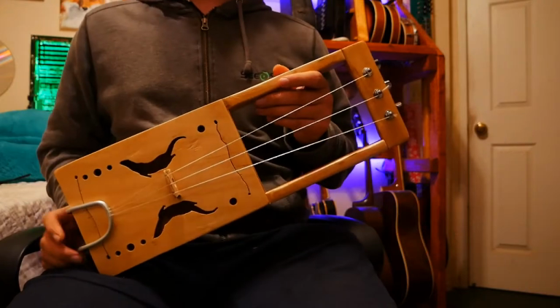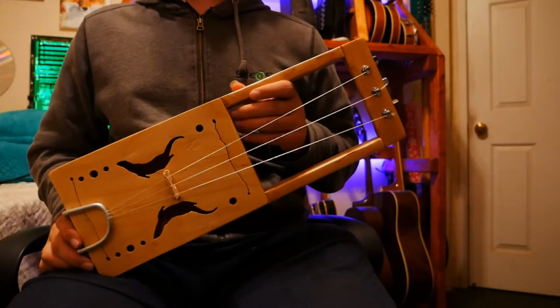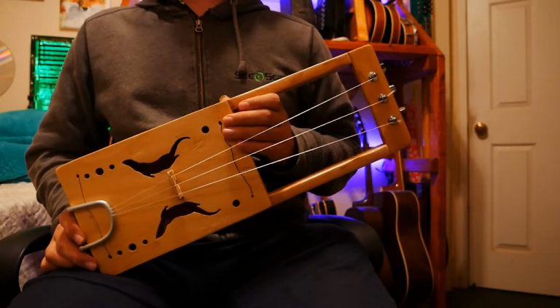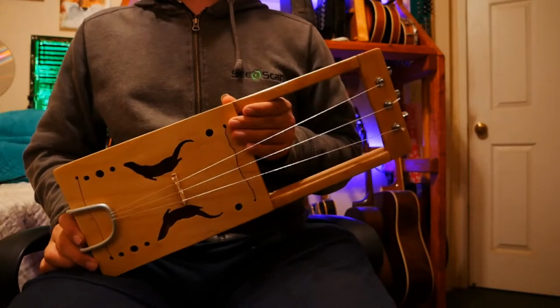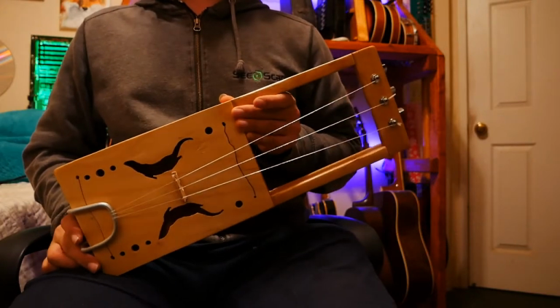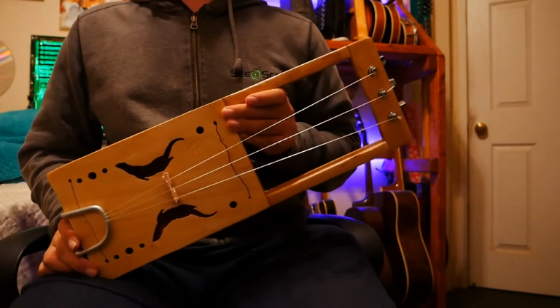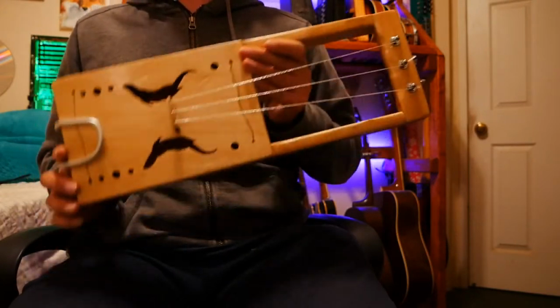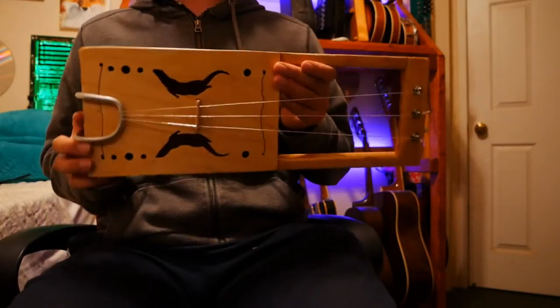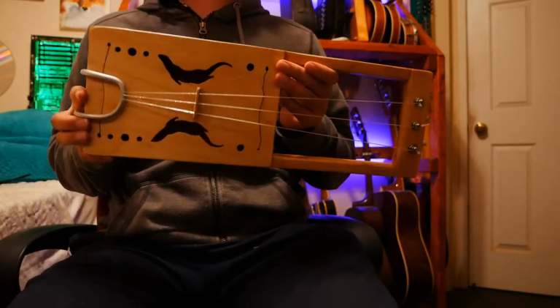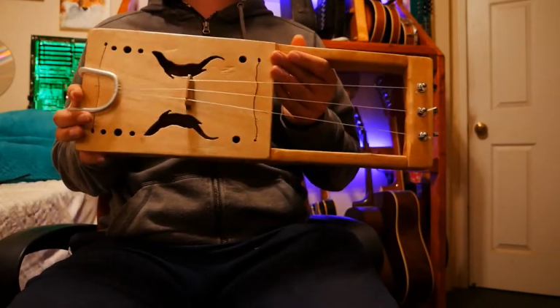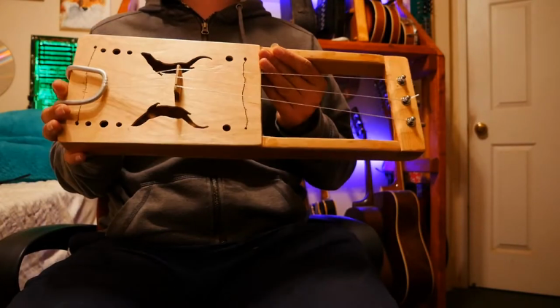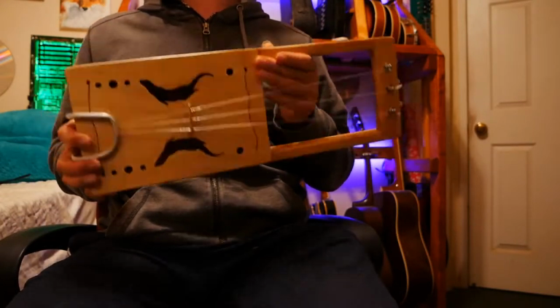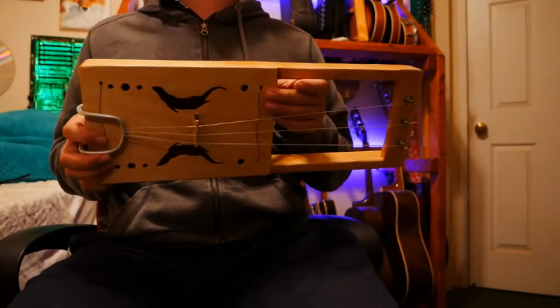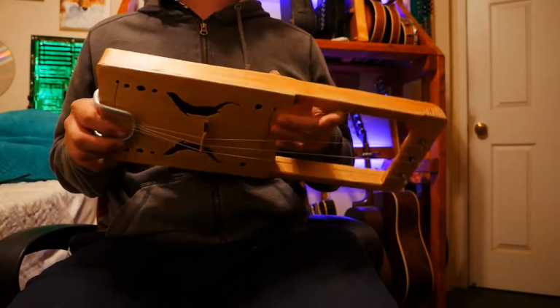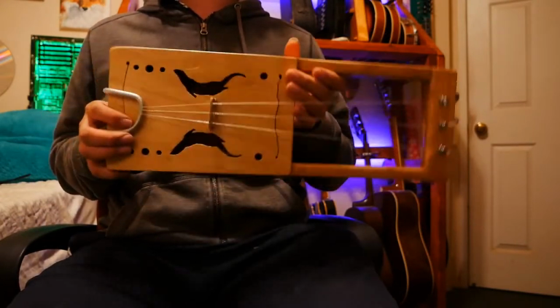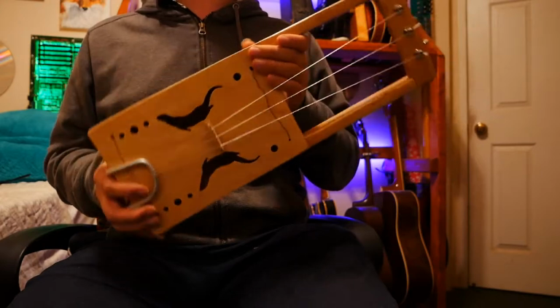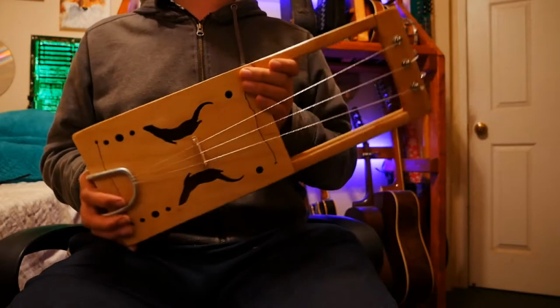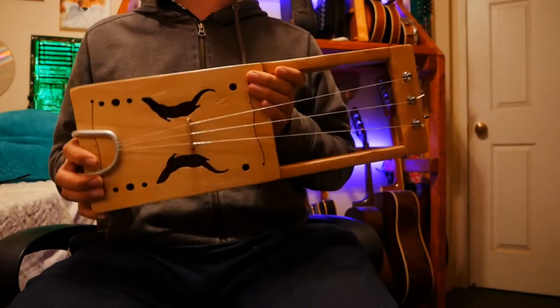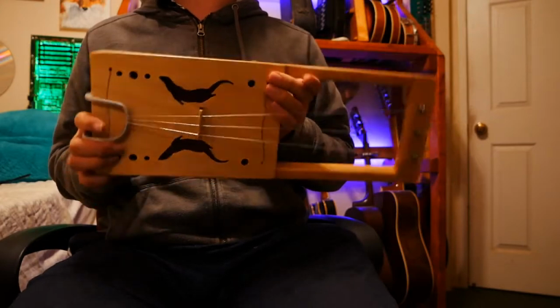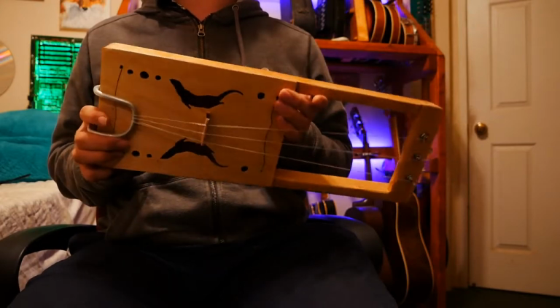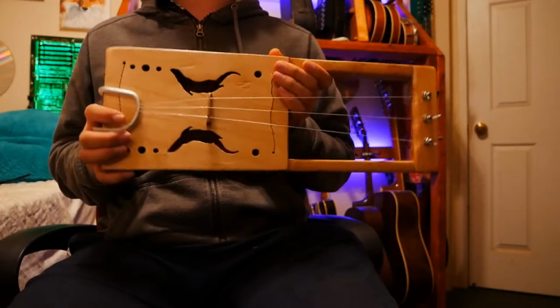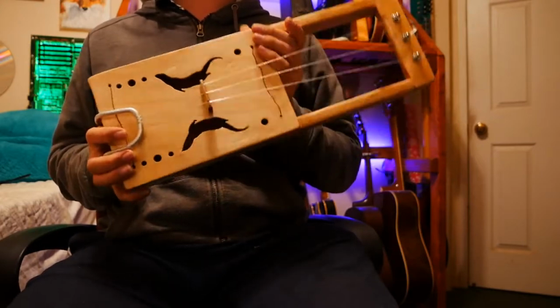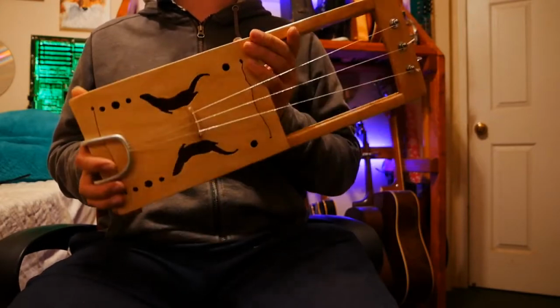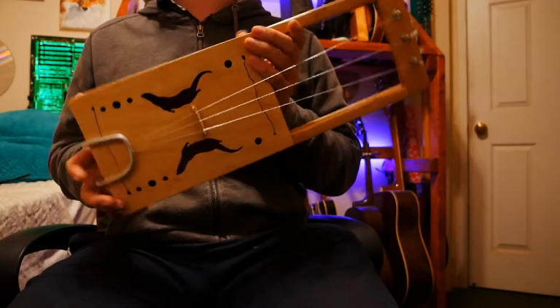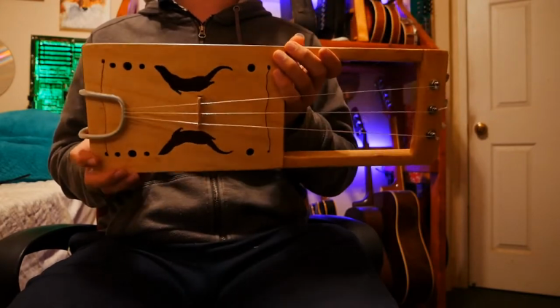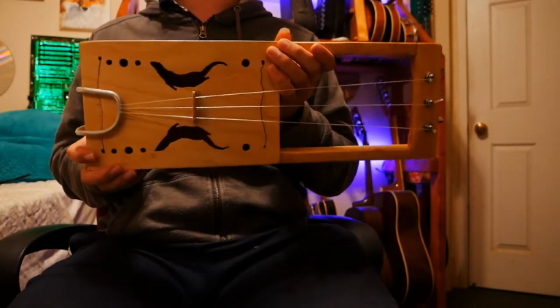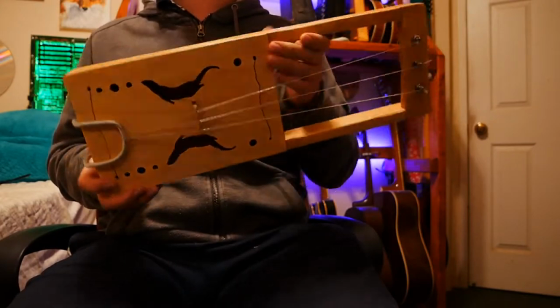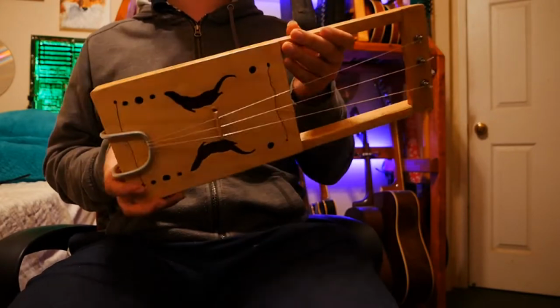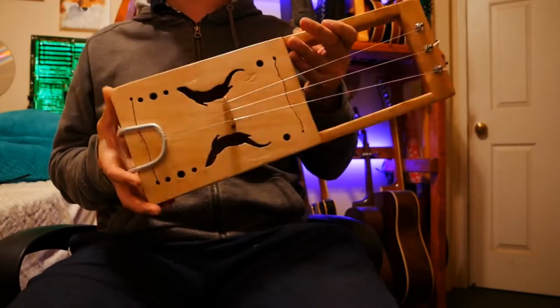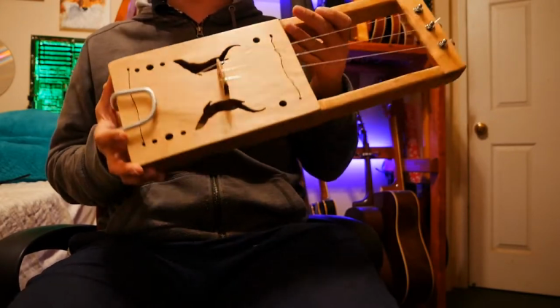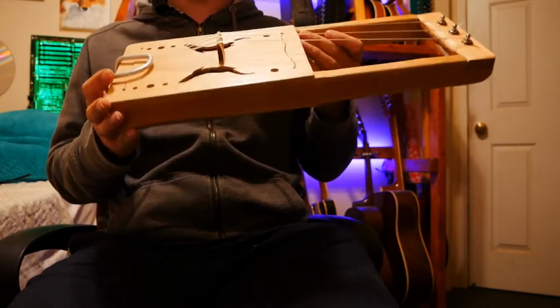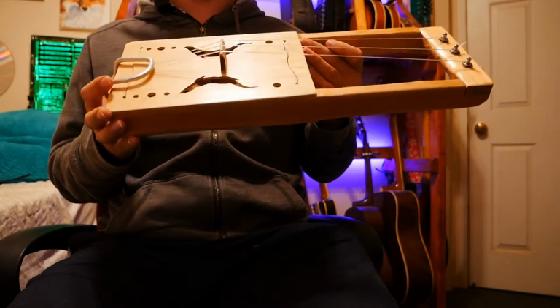Hello everyone. Recently I built this little instrument — it's a Vaudelaire, kind of like a Toggle Harpo or Yuhiko. It's kind of my own take on it.